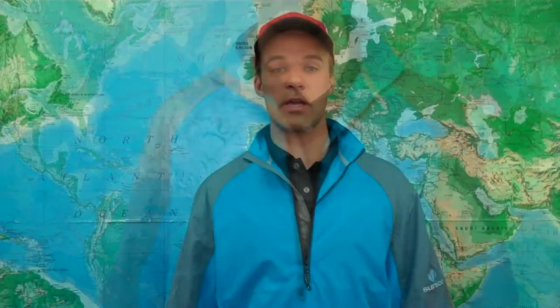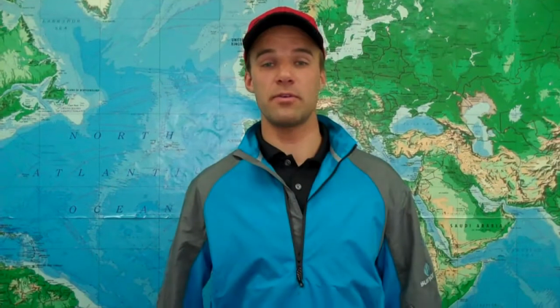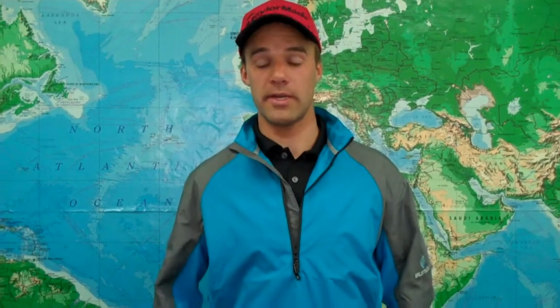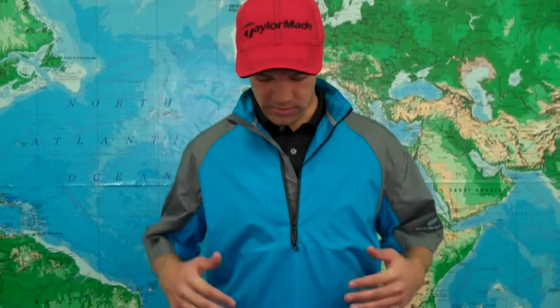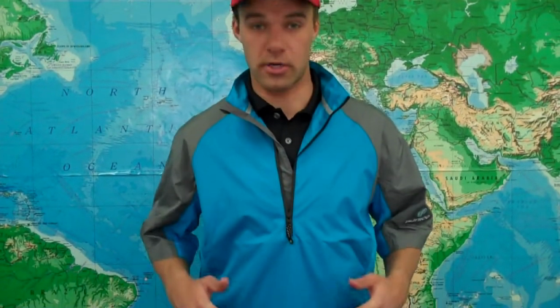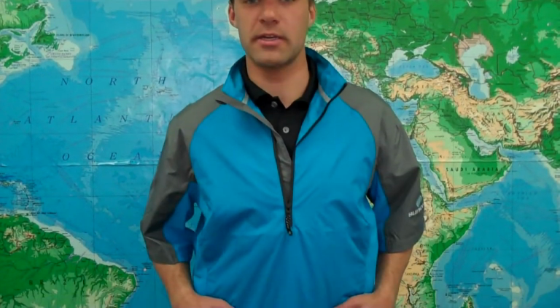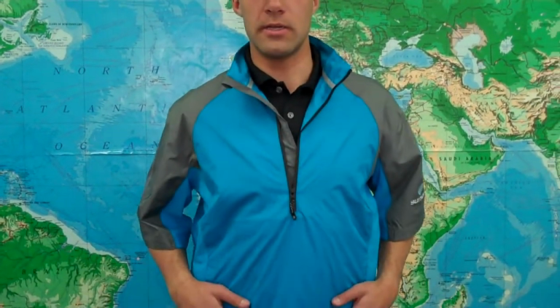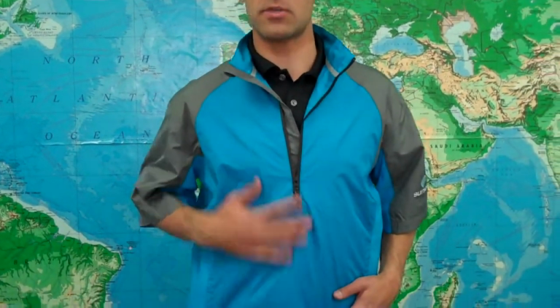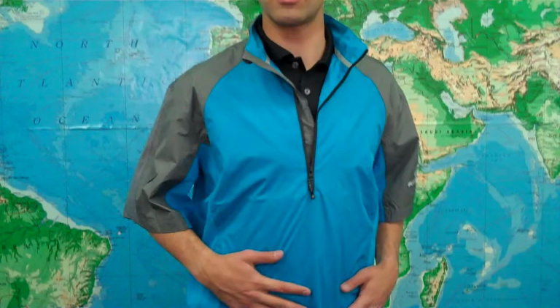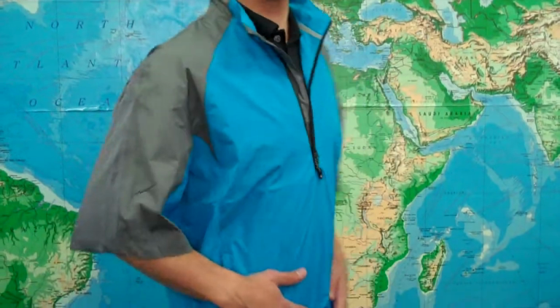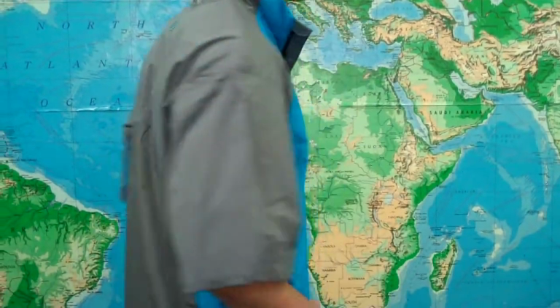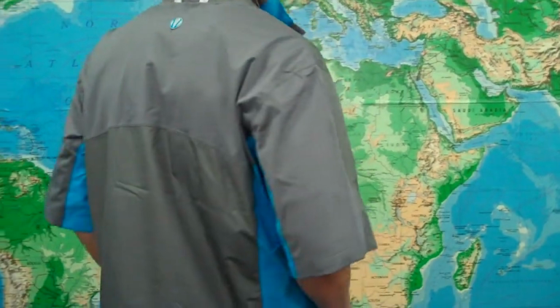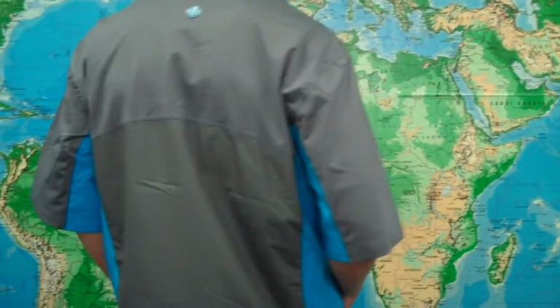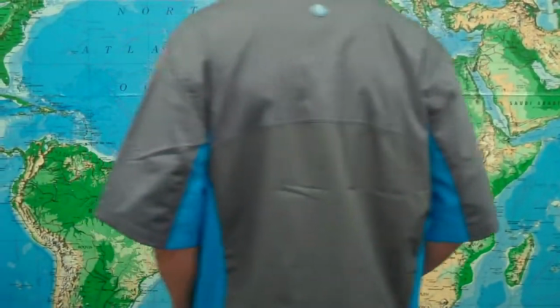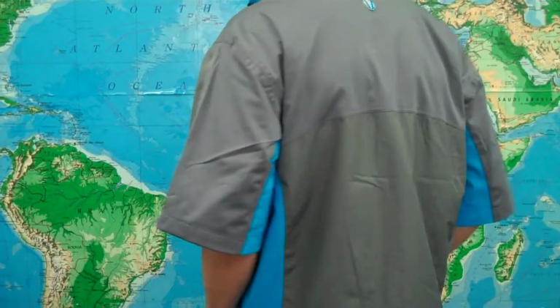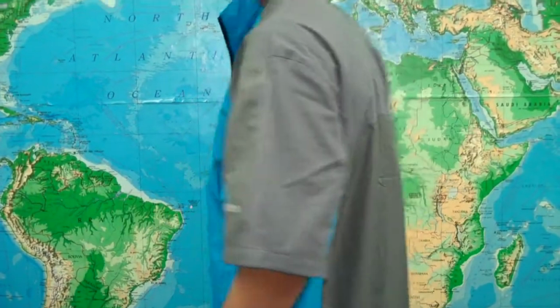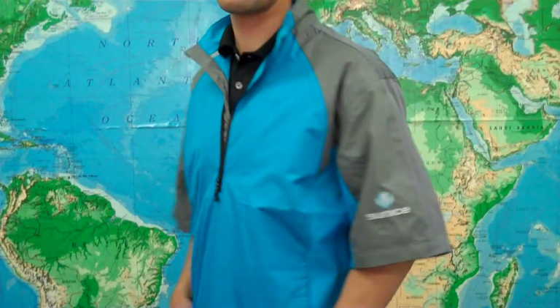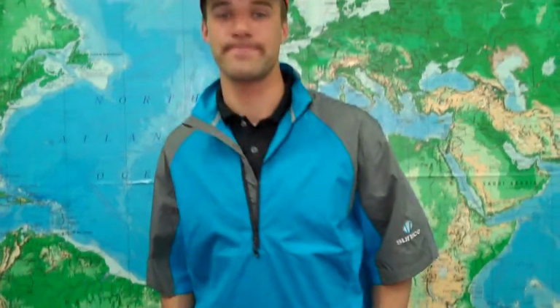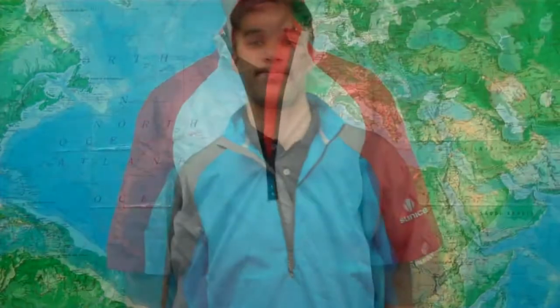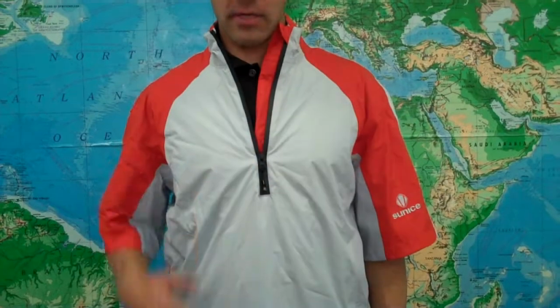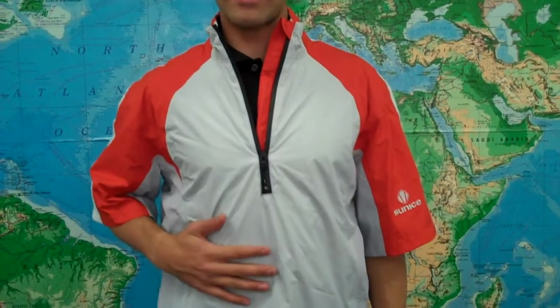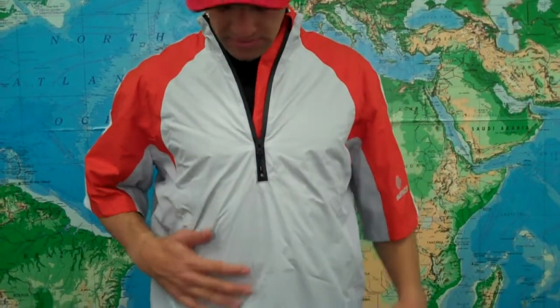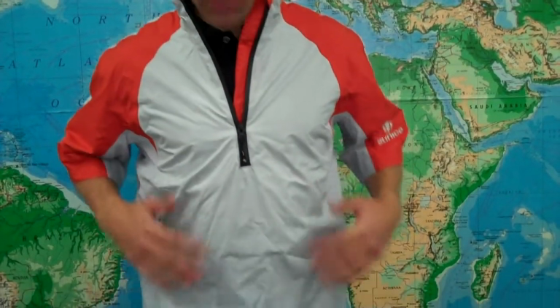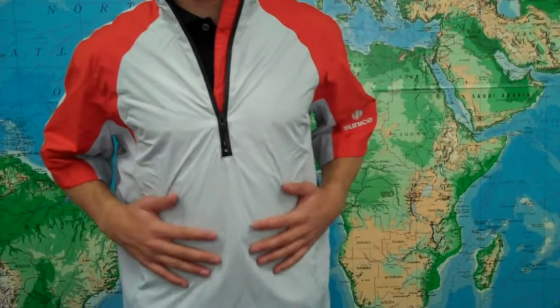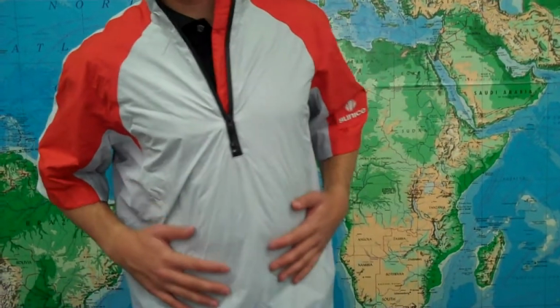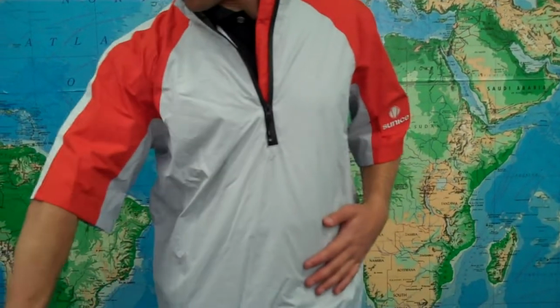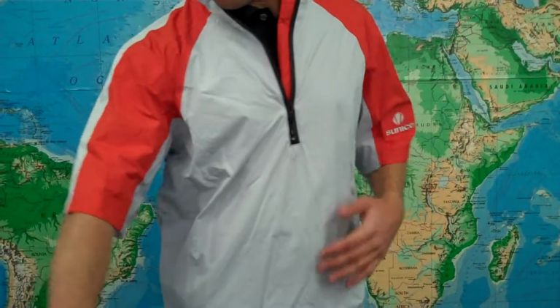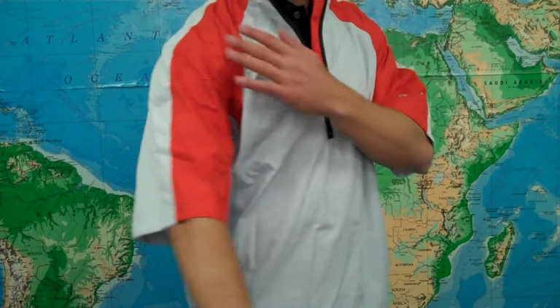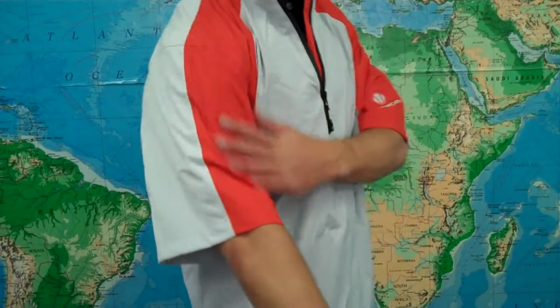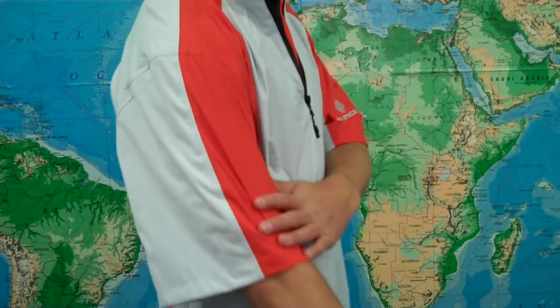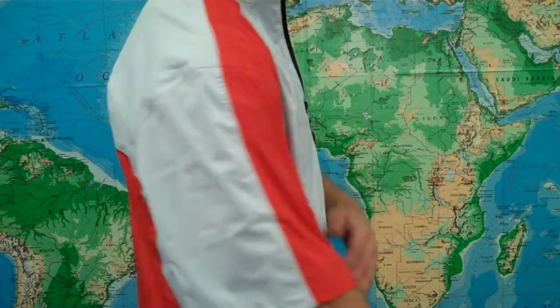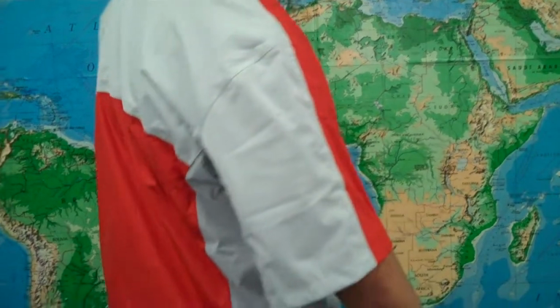It comes in a few colorways. This one is called Arctic — it's got this cool blue color in the front and a nice gray in the back. This color is Platinum, it's a nice kind of silver gray color and it has sunrise orange on the shoulders and back.